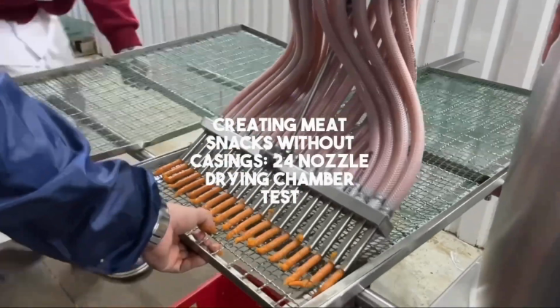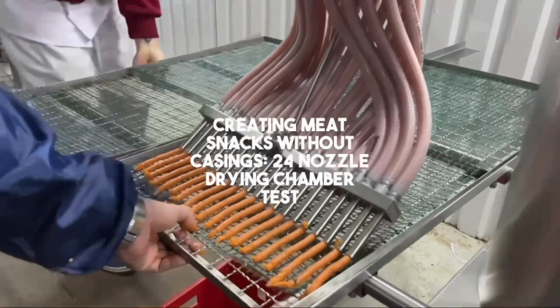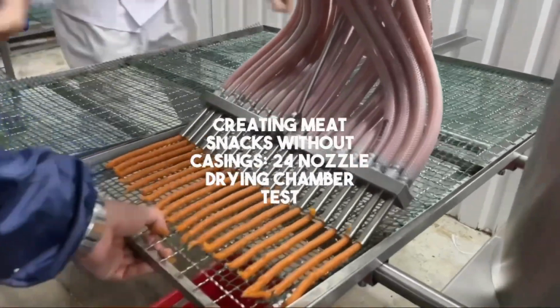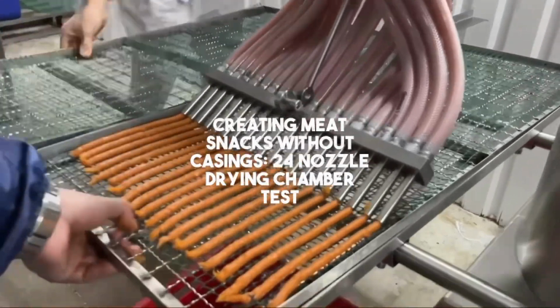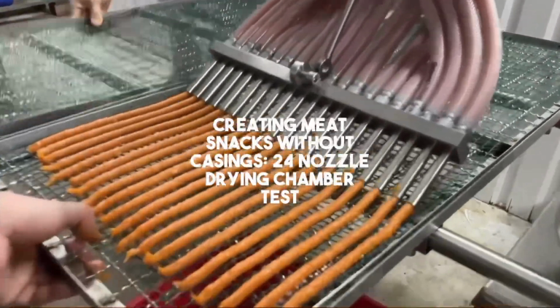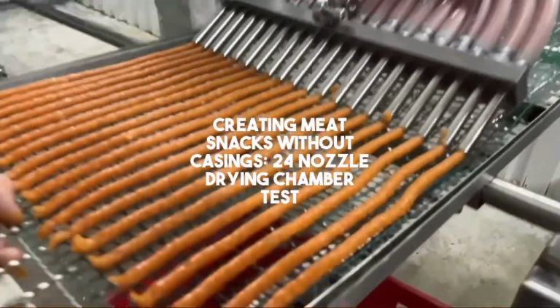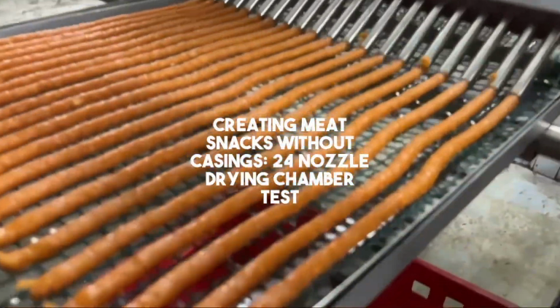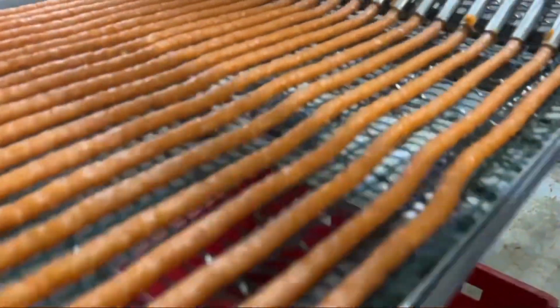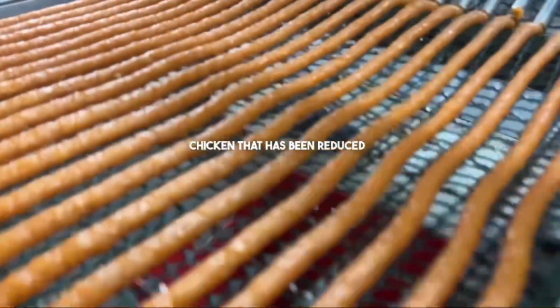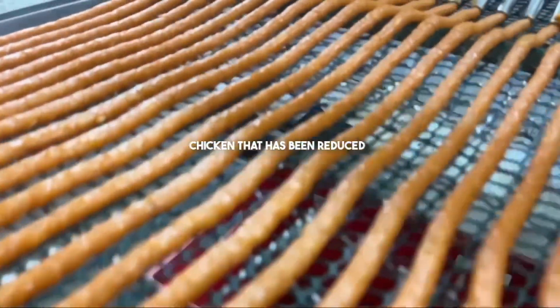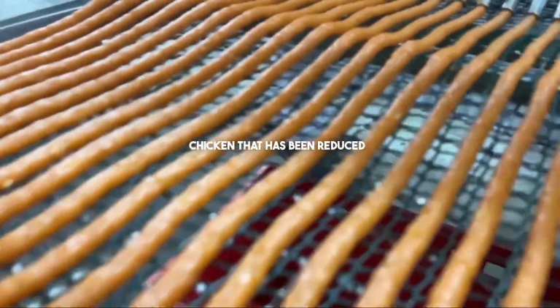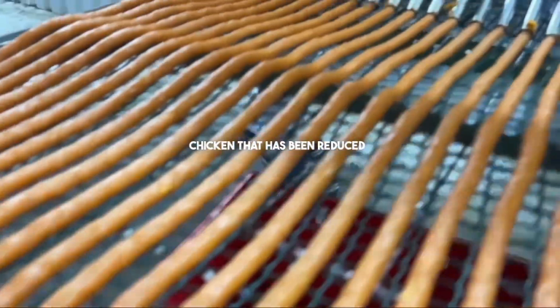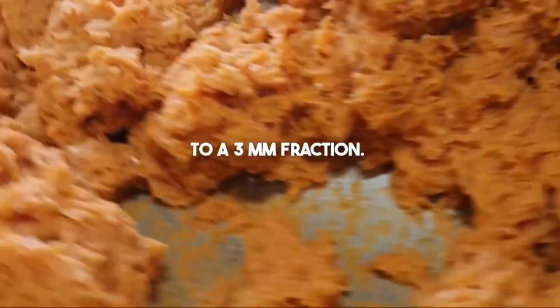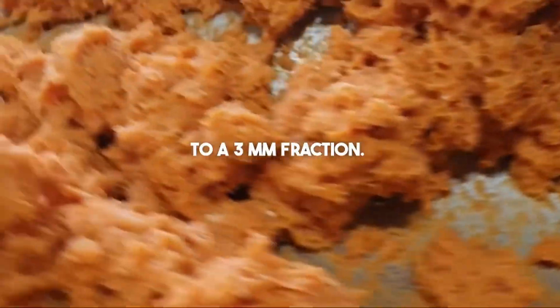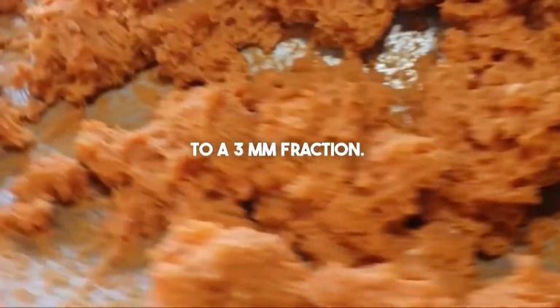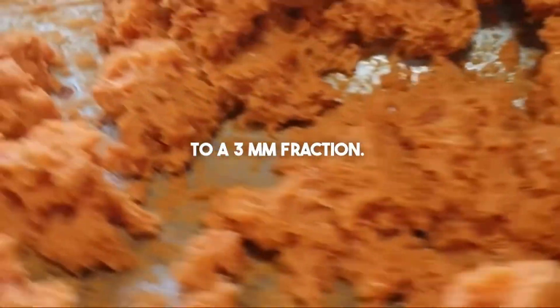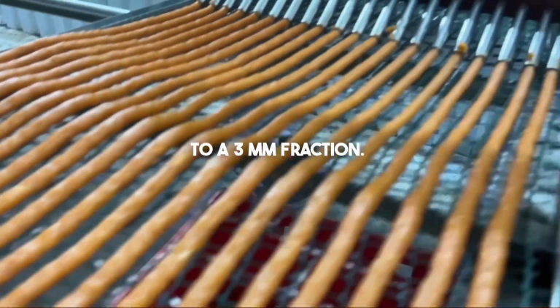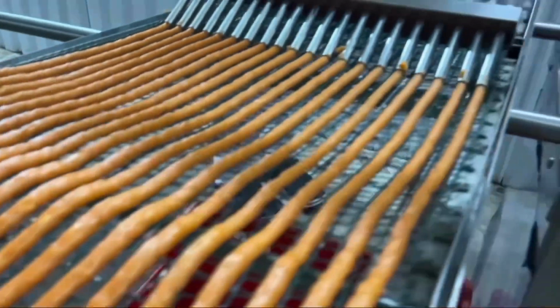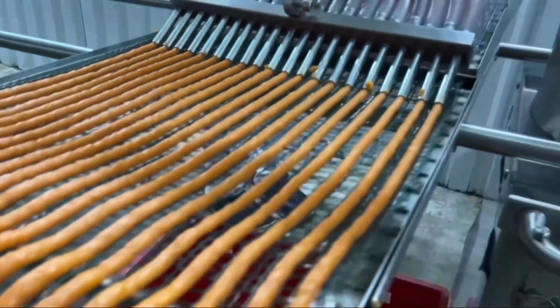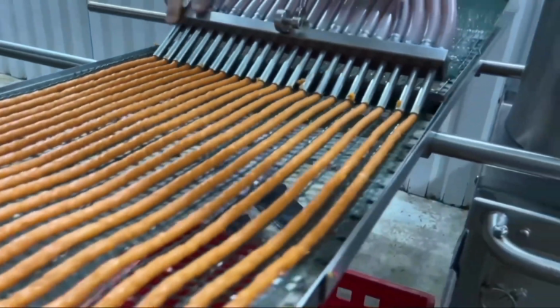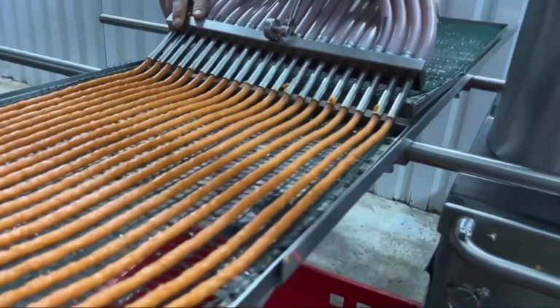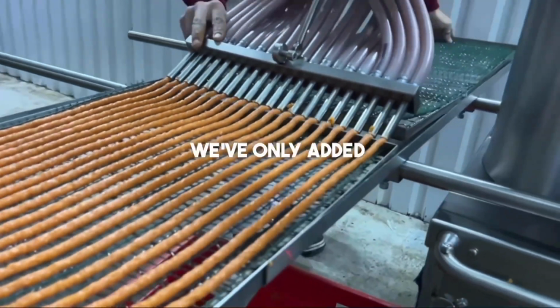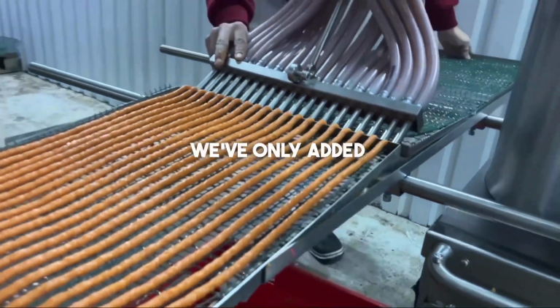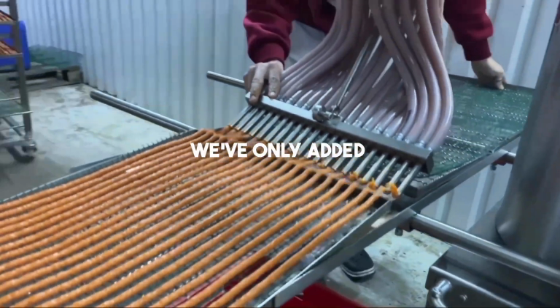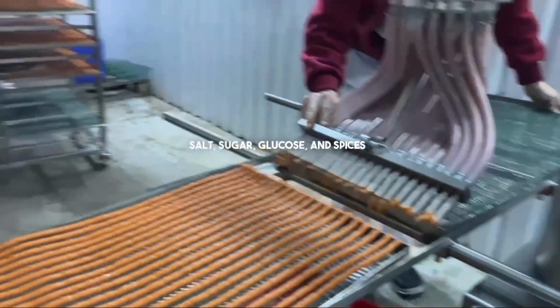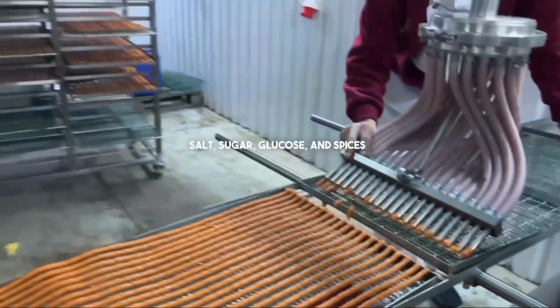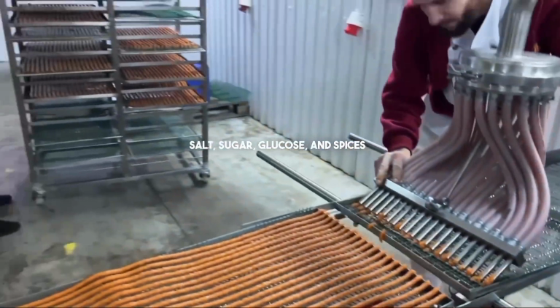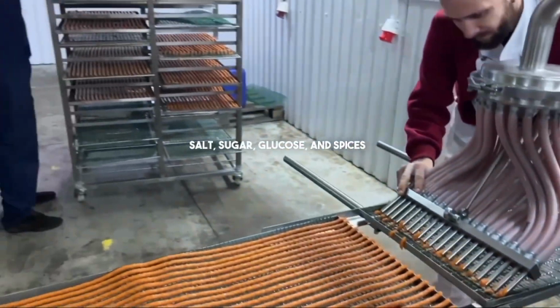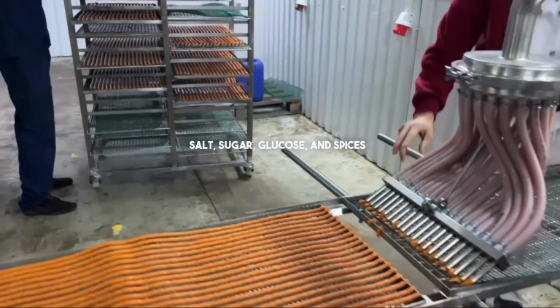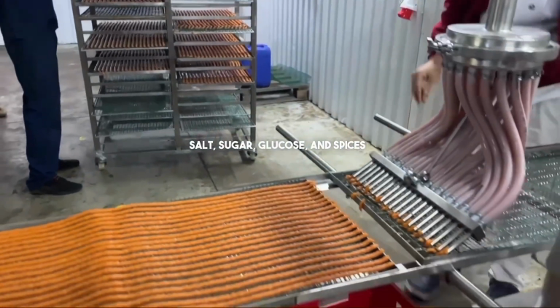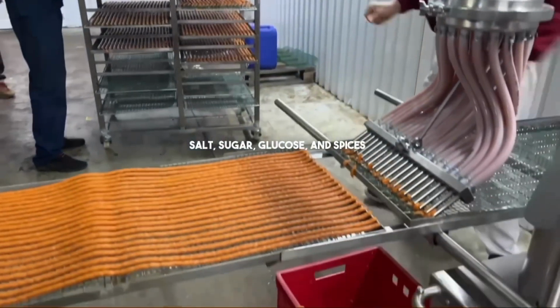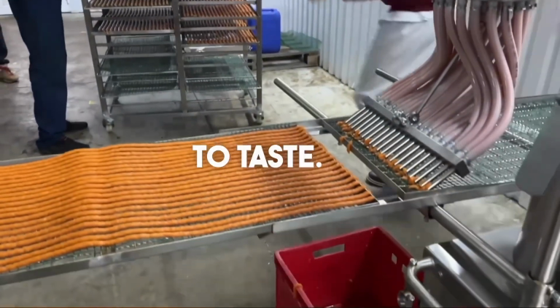Today we're testing our equipment on minced chicken that has been reduced to a three millimeter fraction. We've only added salt, sugar, glucose and spices to taste.